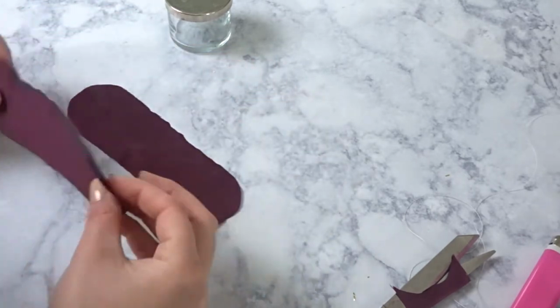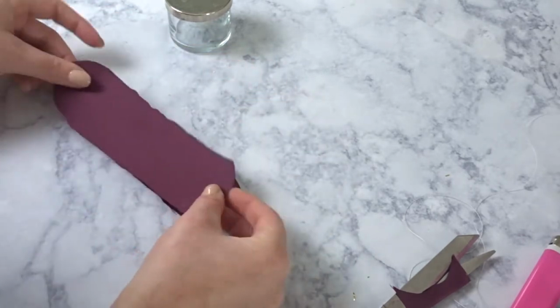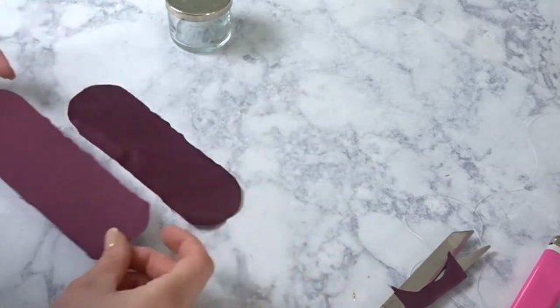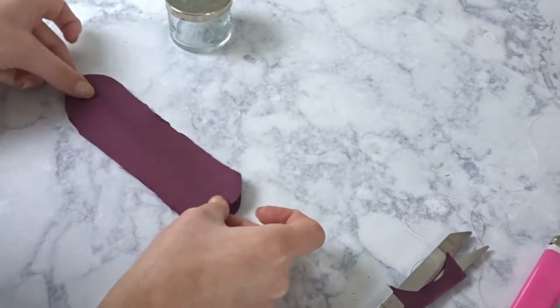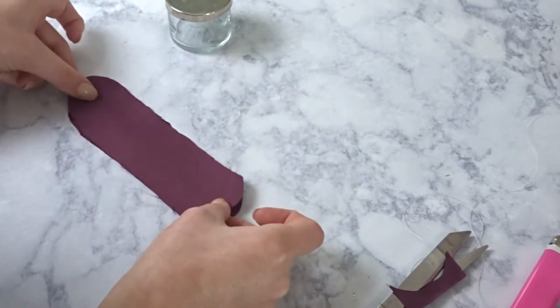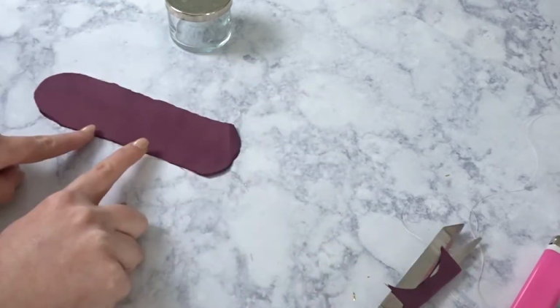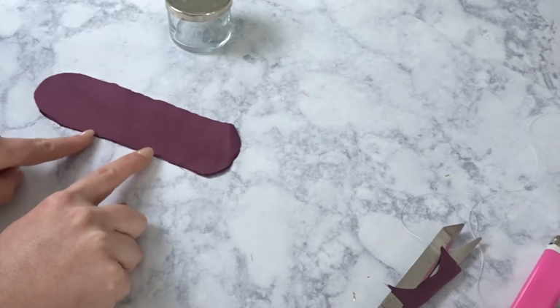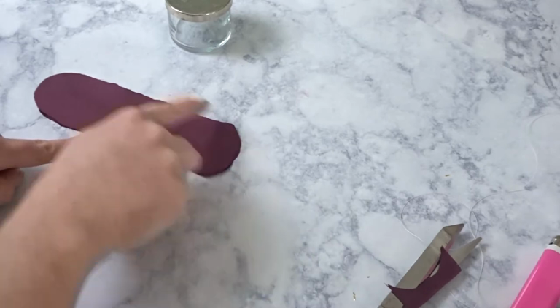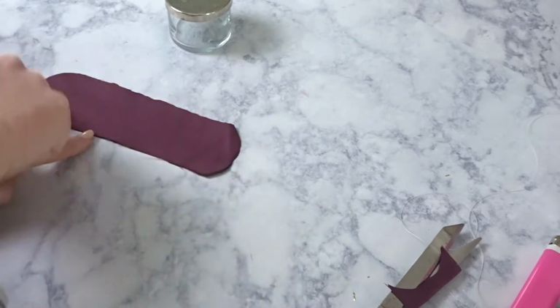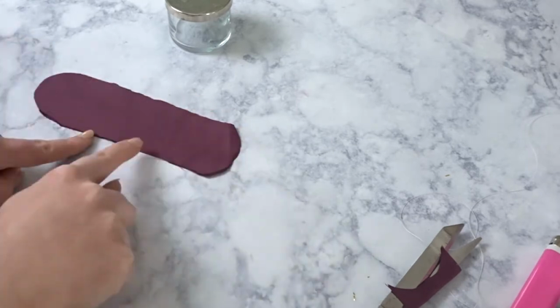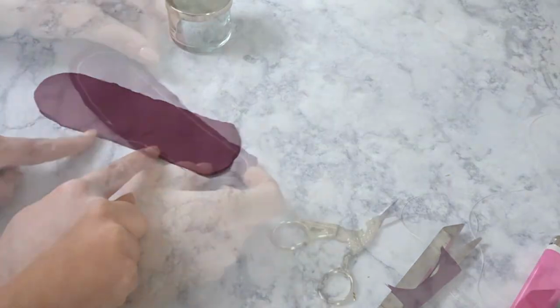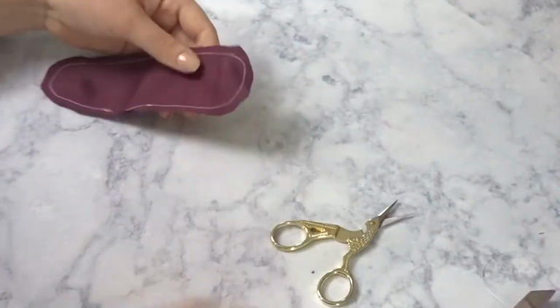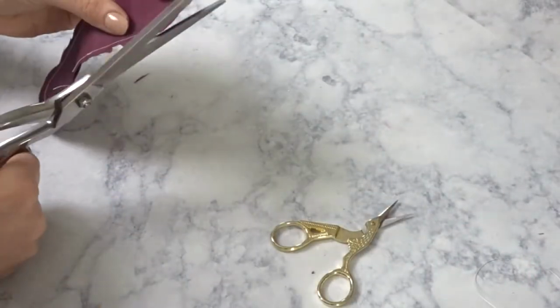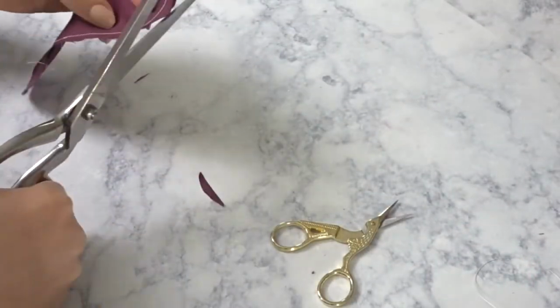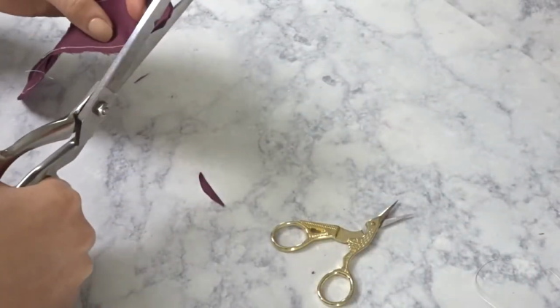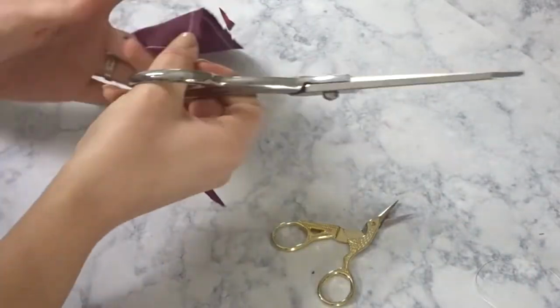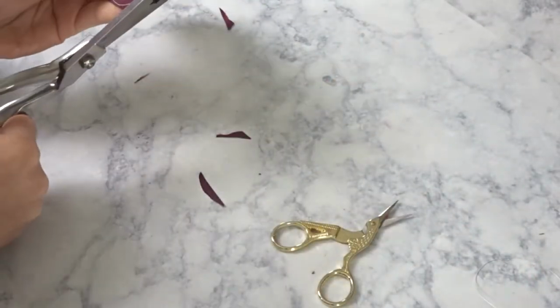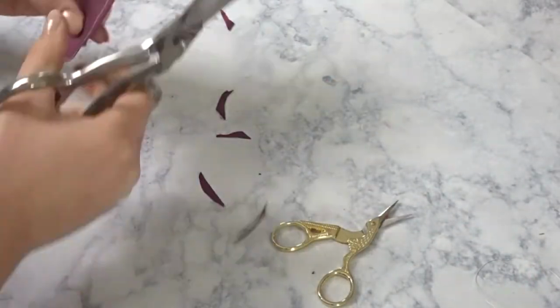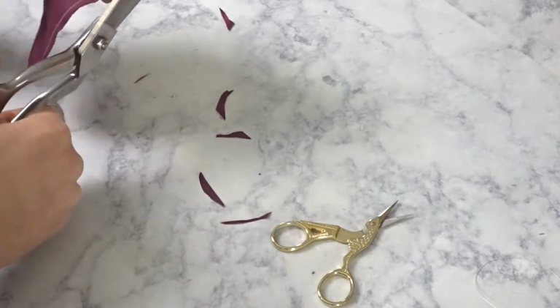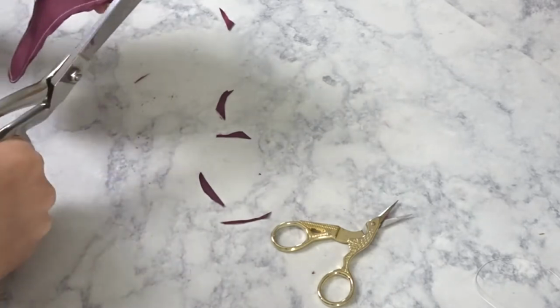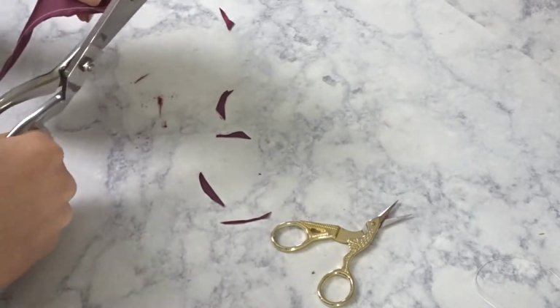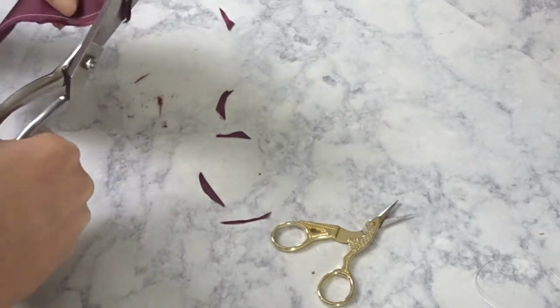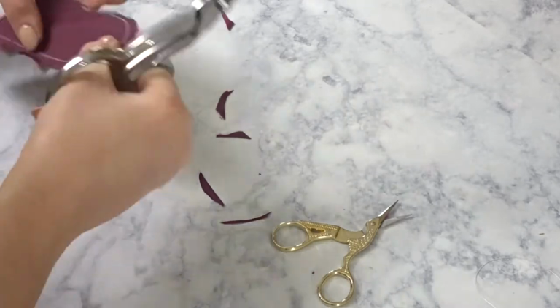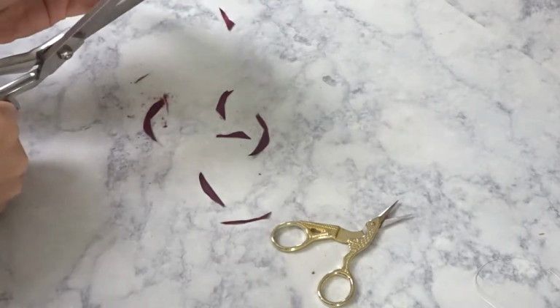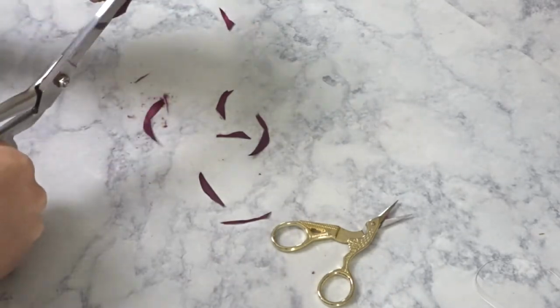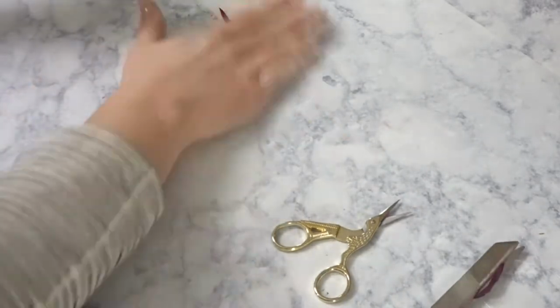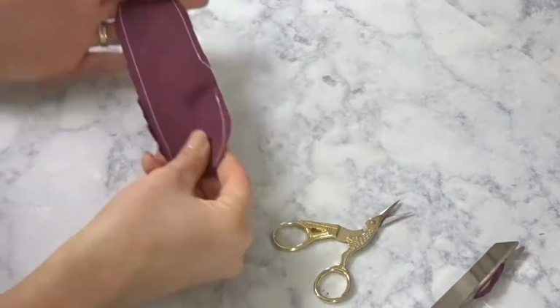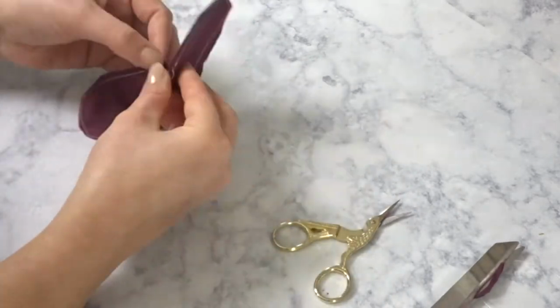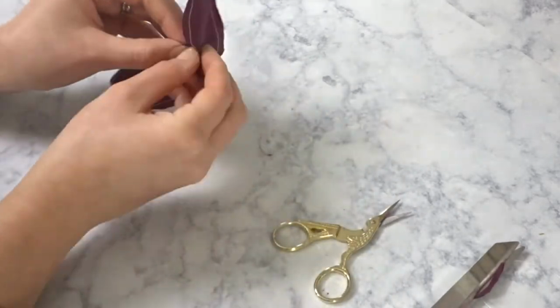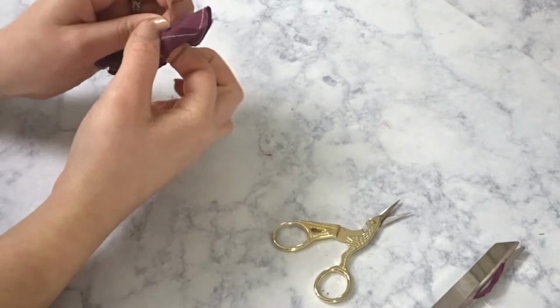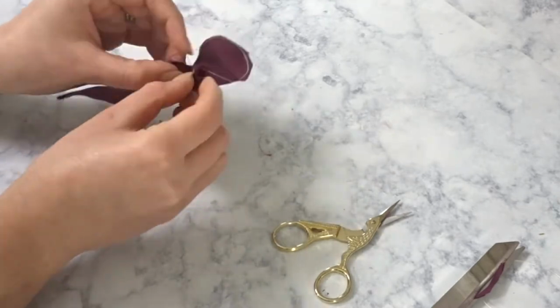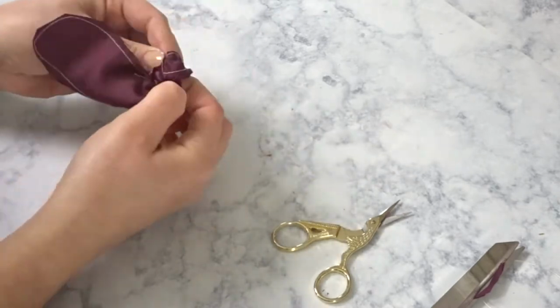Now we need to put them right sides touching and sew all the way around, leaving an opening to flip it right side out. First, clip off the curves so it lays flatter, then turn it right side out.